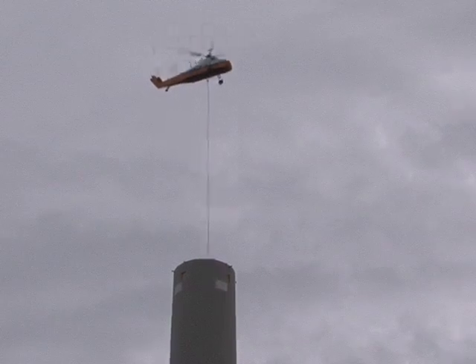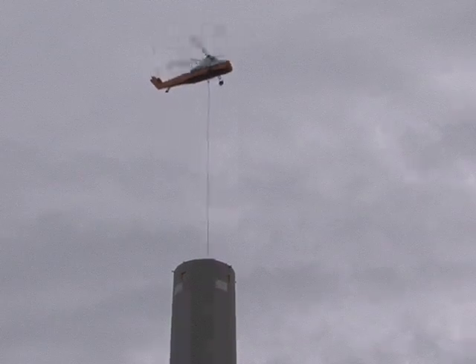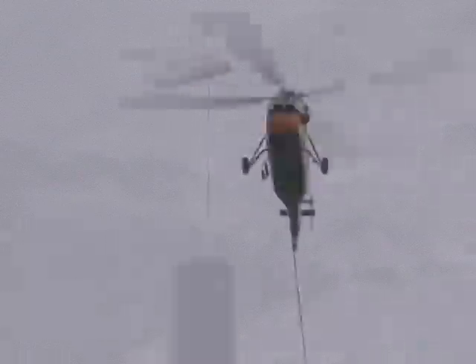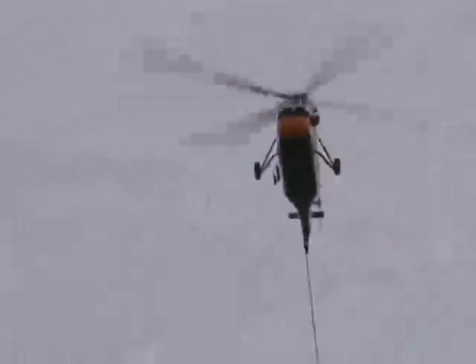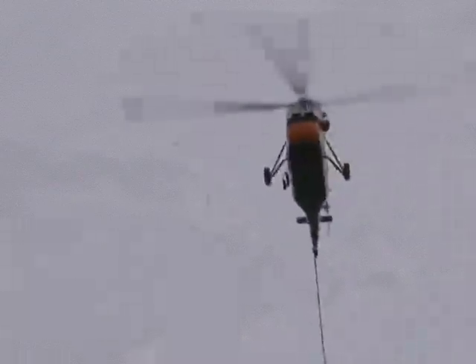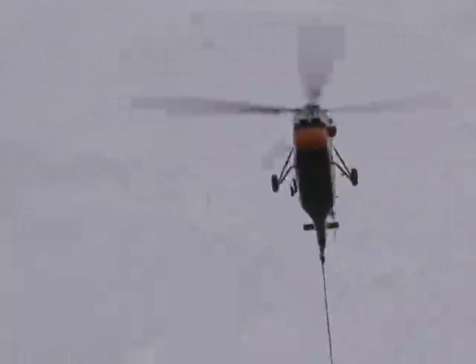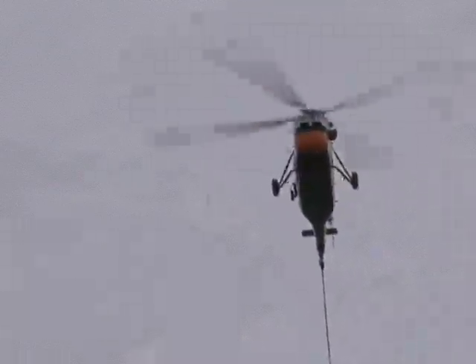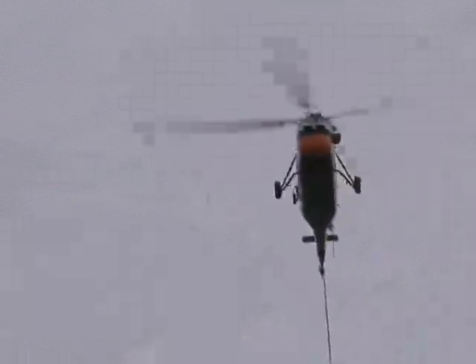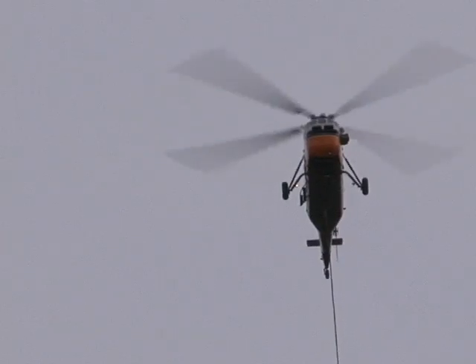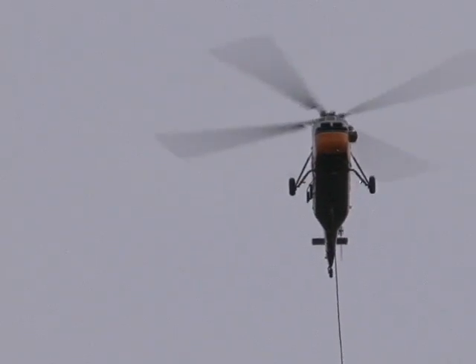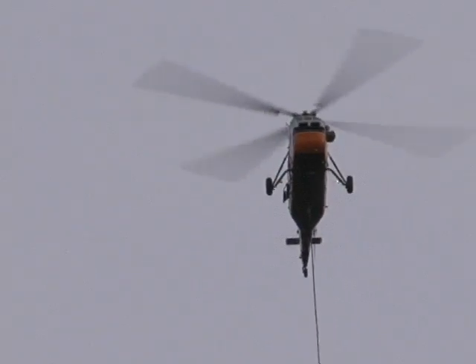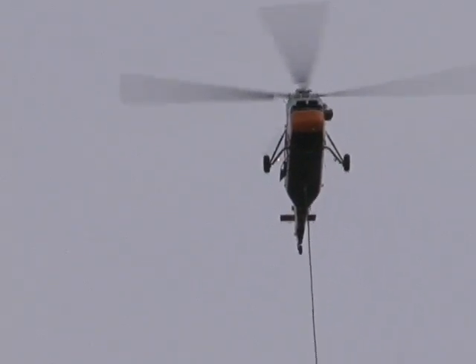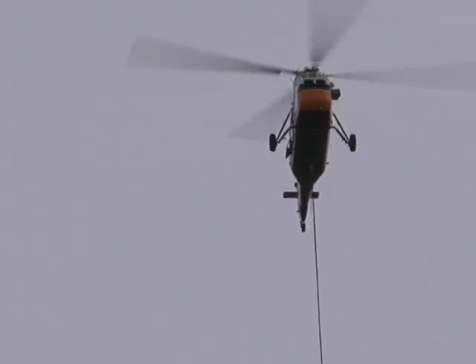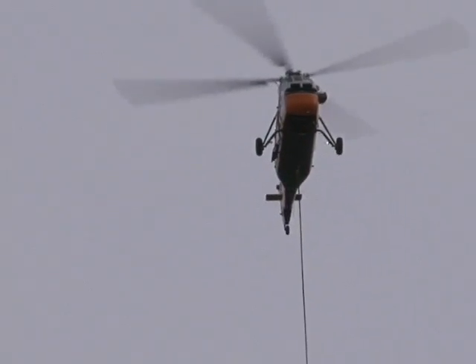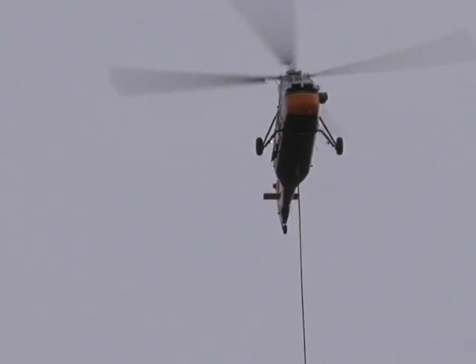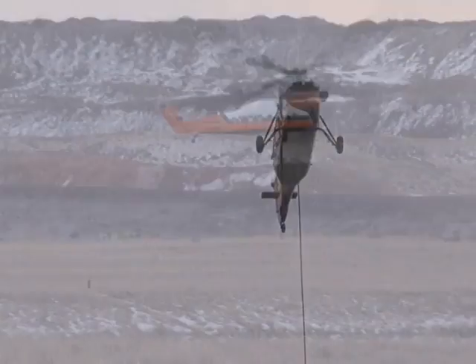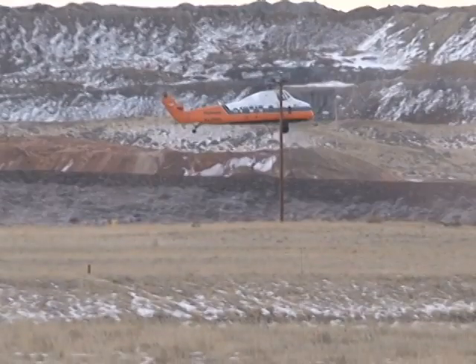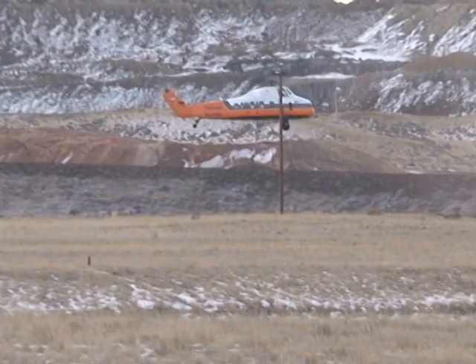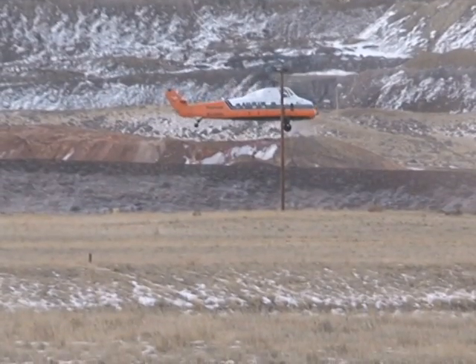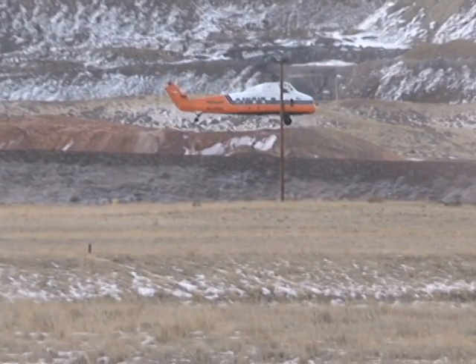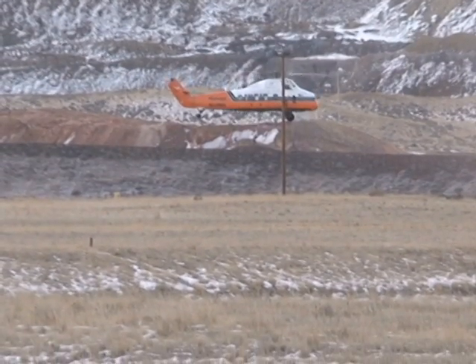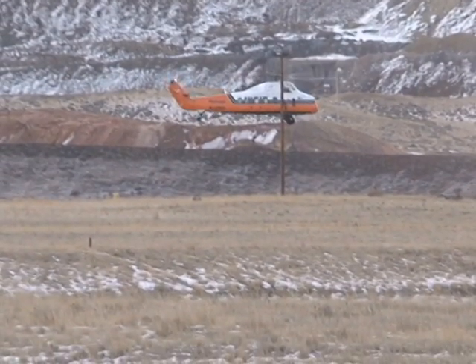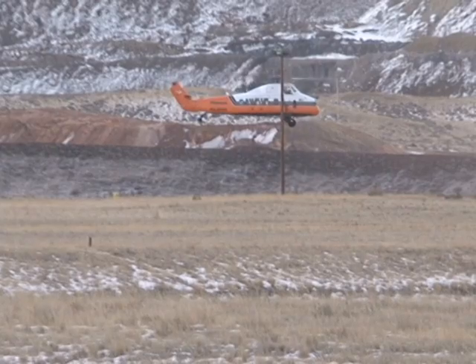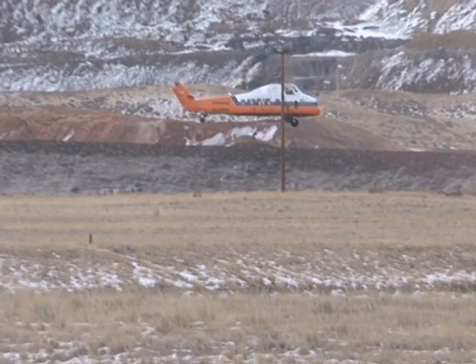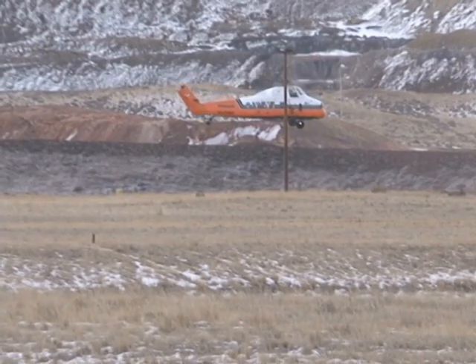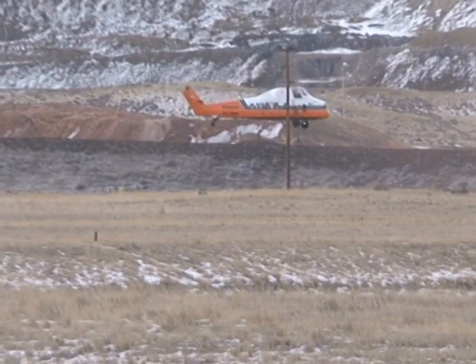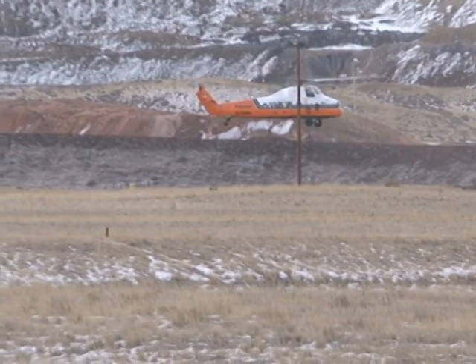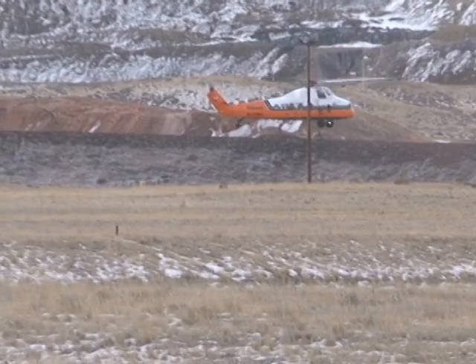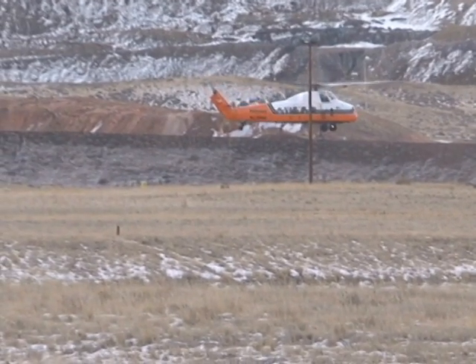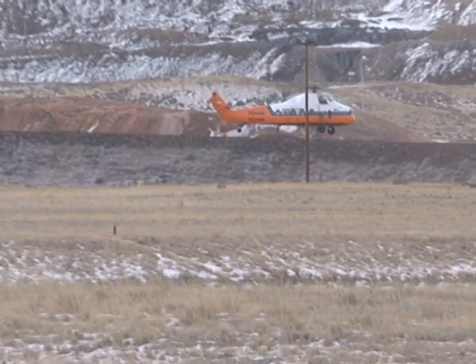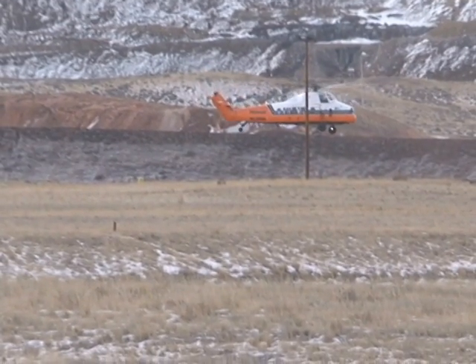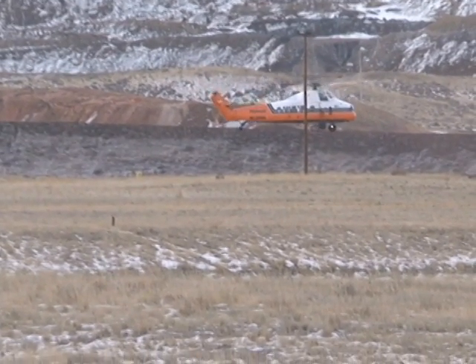In all, the Sikorsky helicopter makes 11 trips with 16 individual picks before landing. After a month of planning and just 48 minutes in the air, the lift is complete.